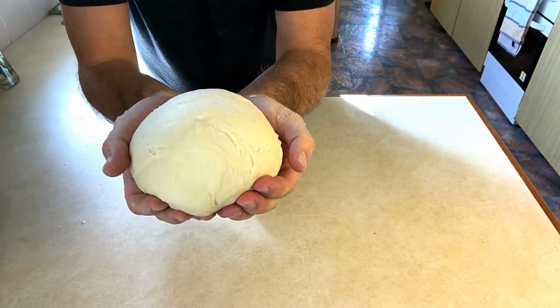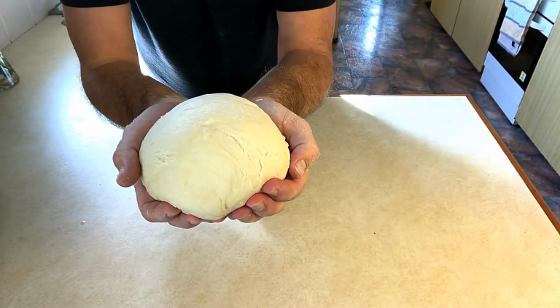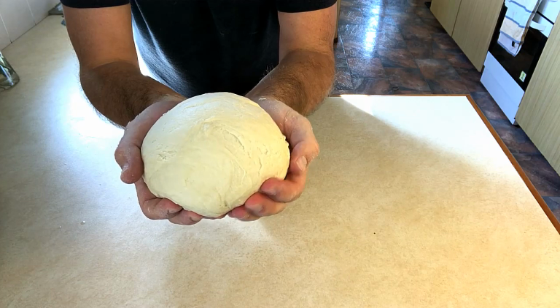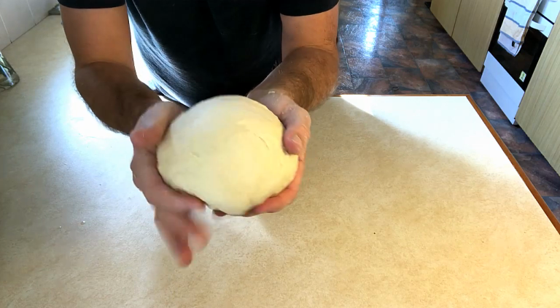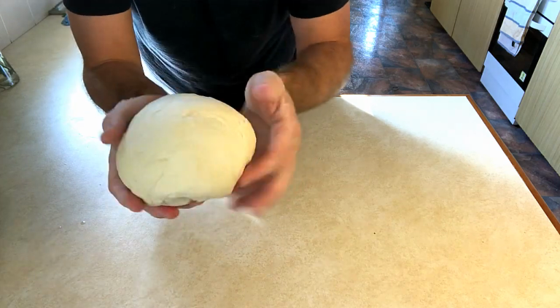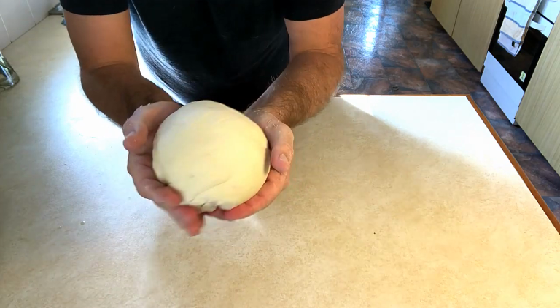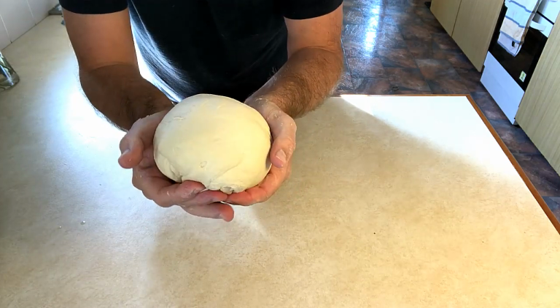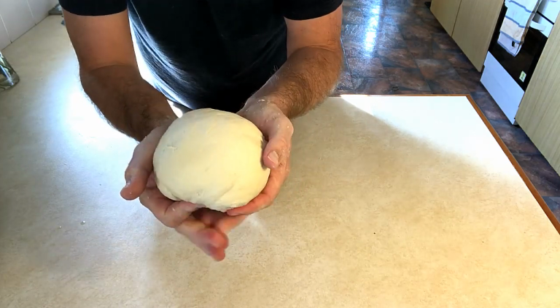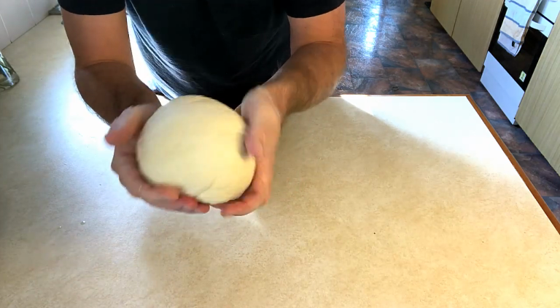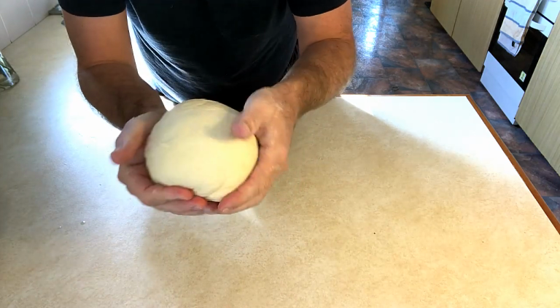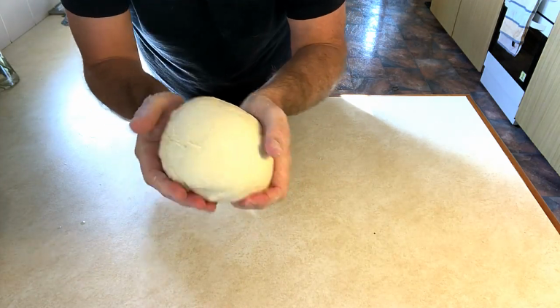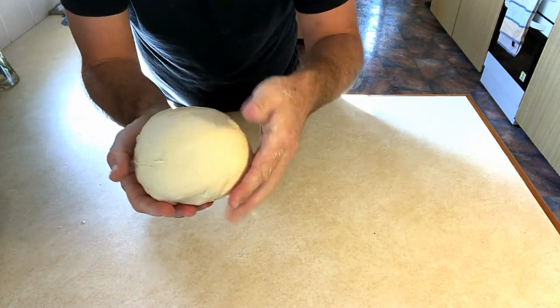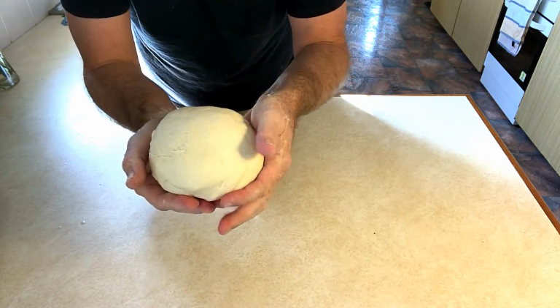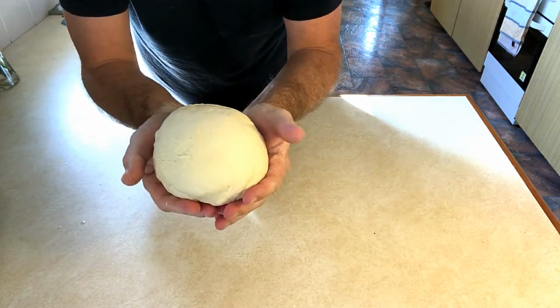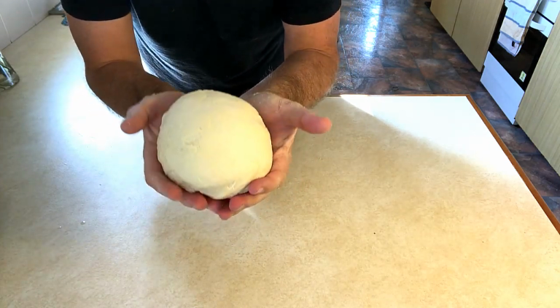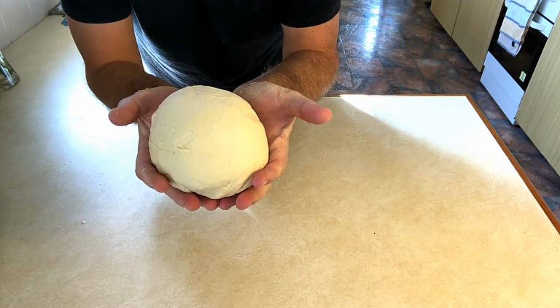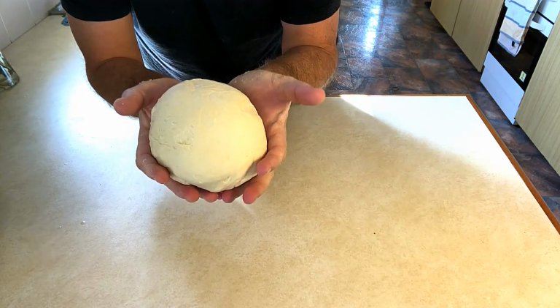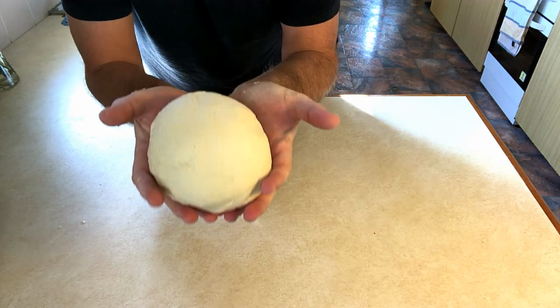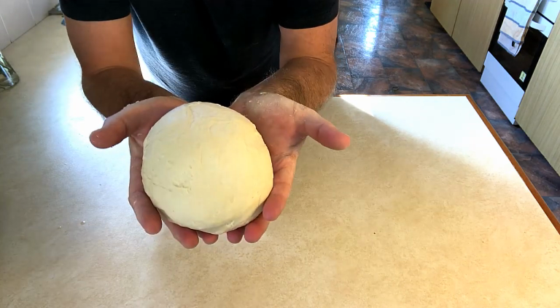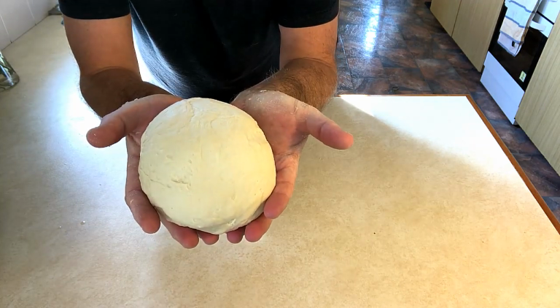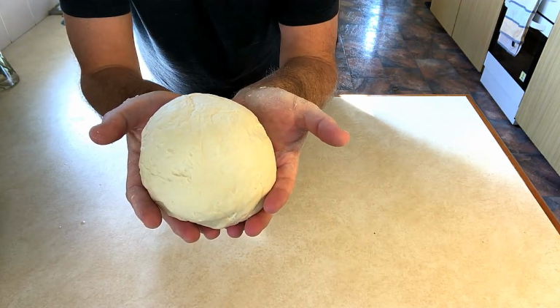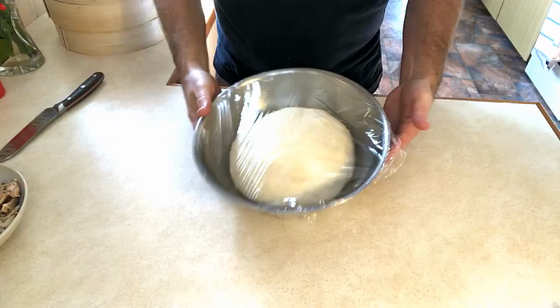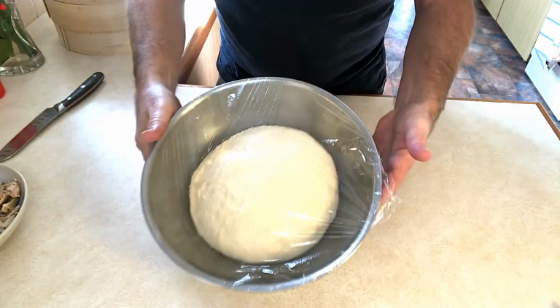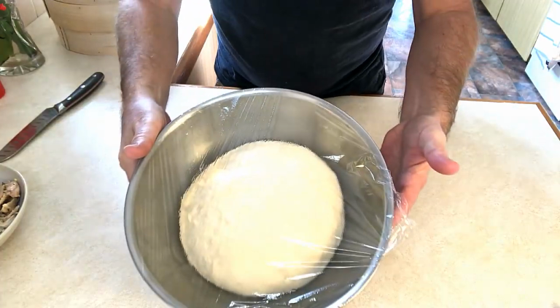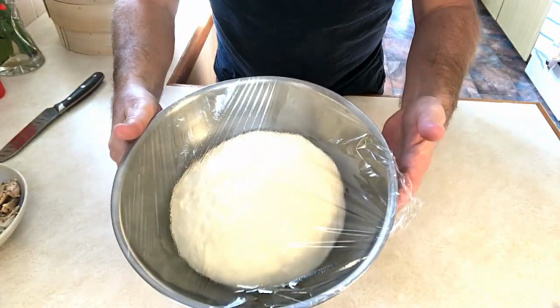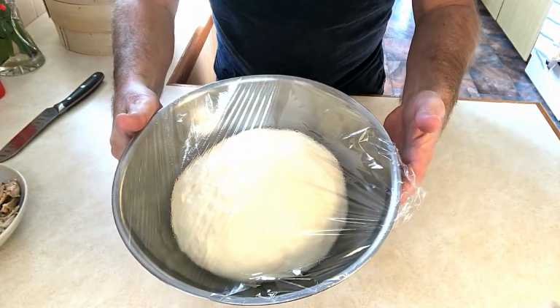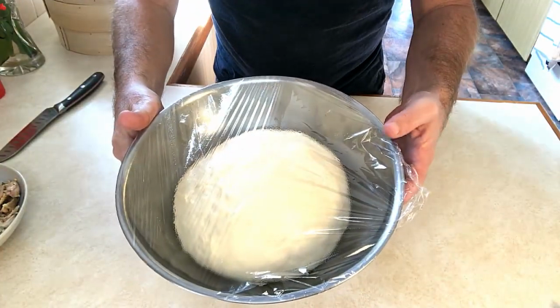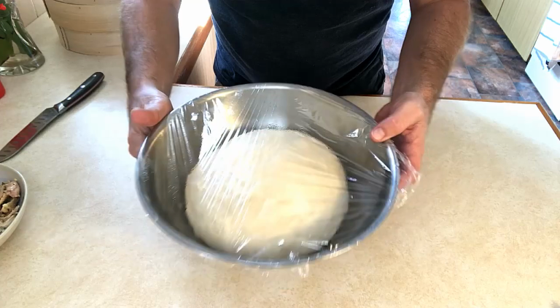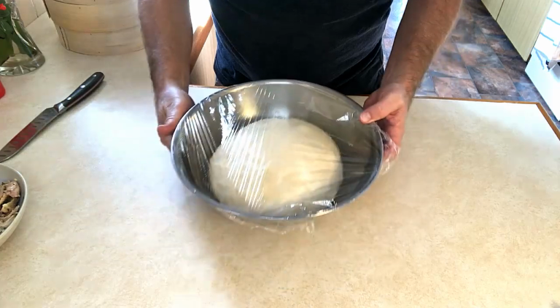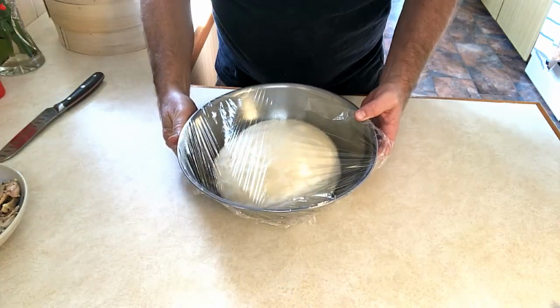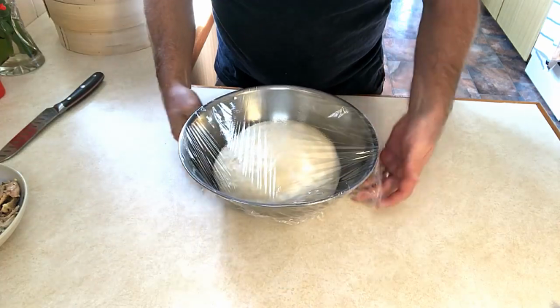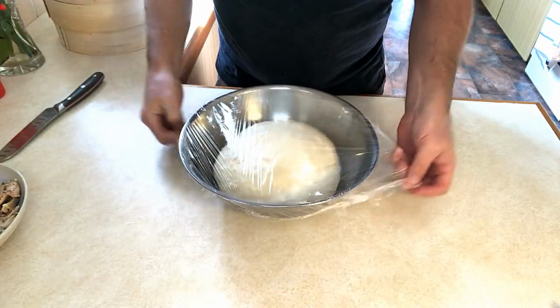There we go, ready. What we want to do now is put this in a container, cover it, and let it rest until it doubles in size. Welcome back — the dough has doubled in size, looking very very nice.